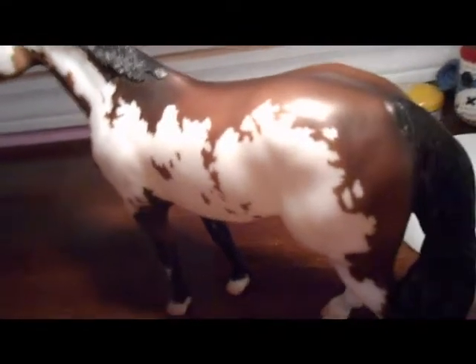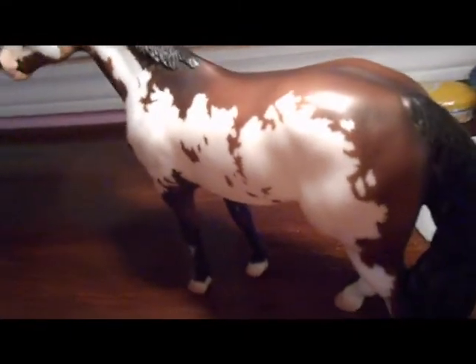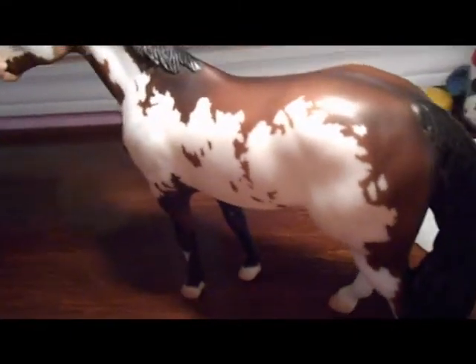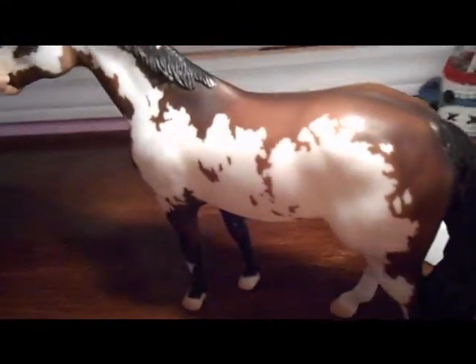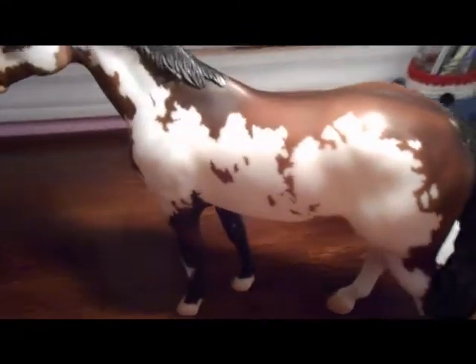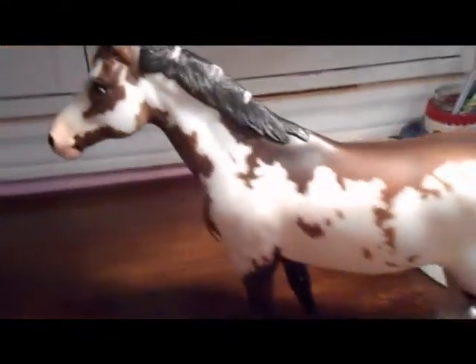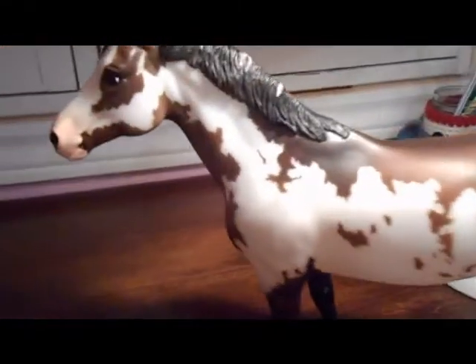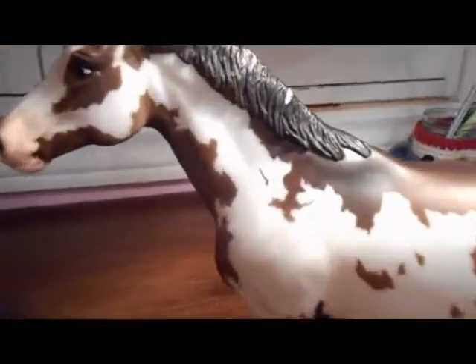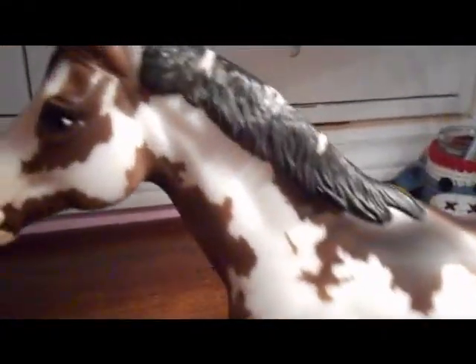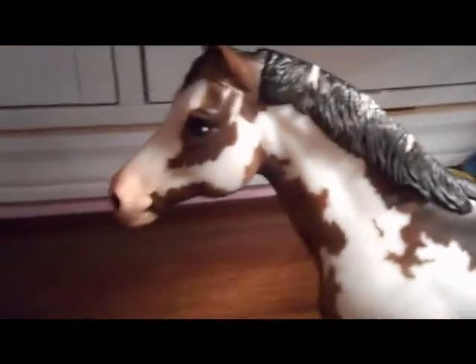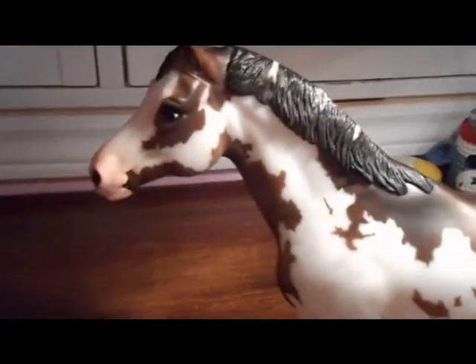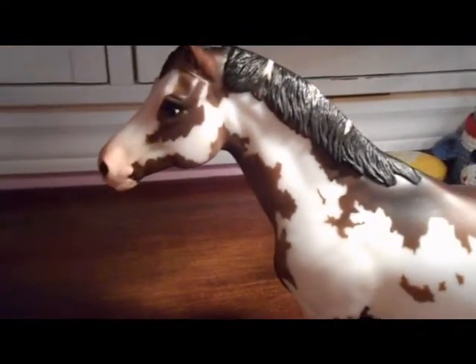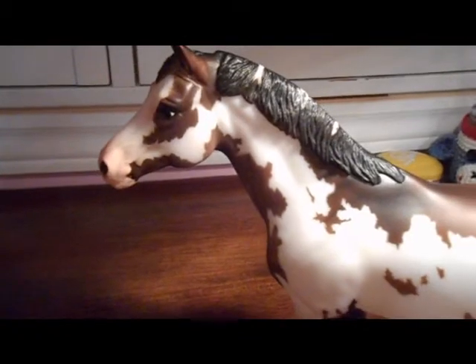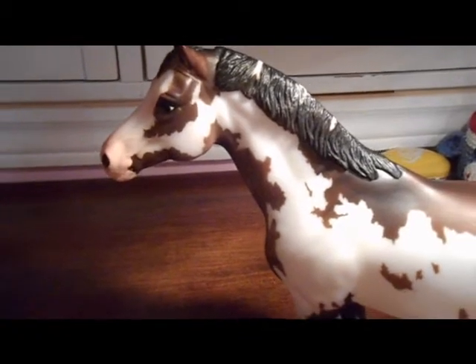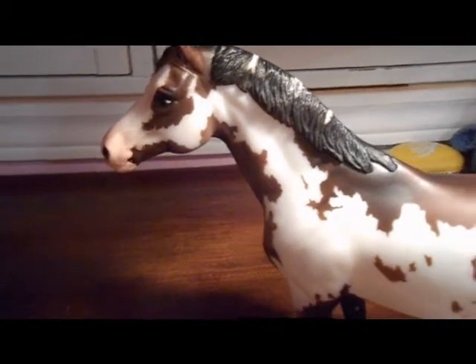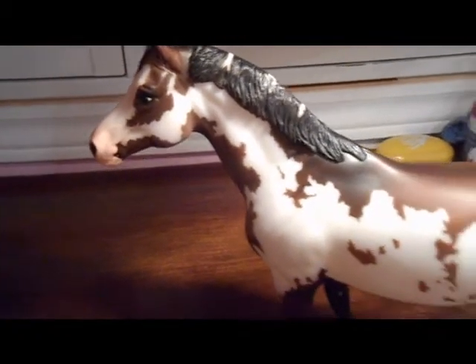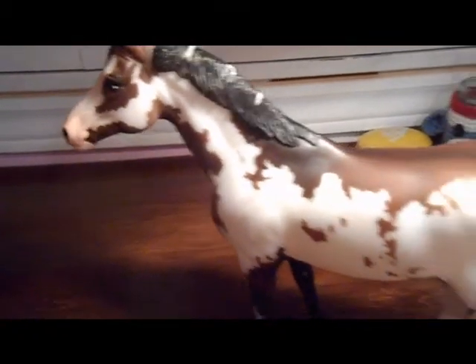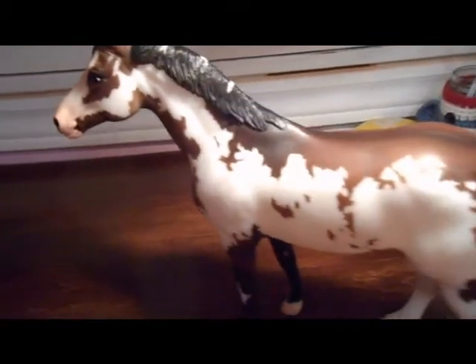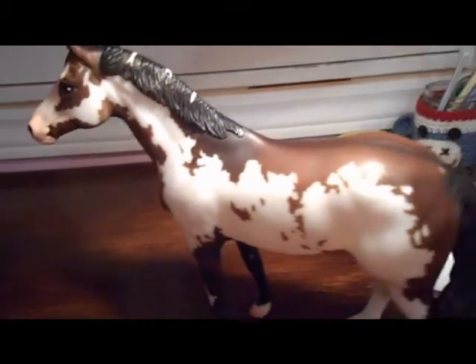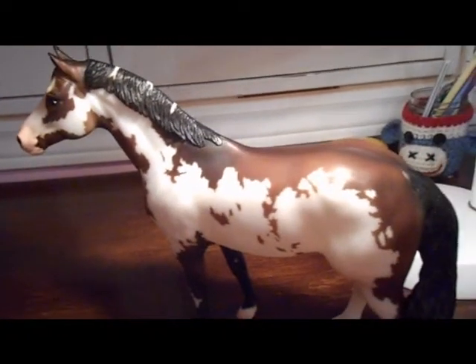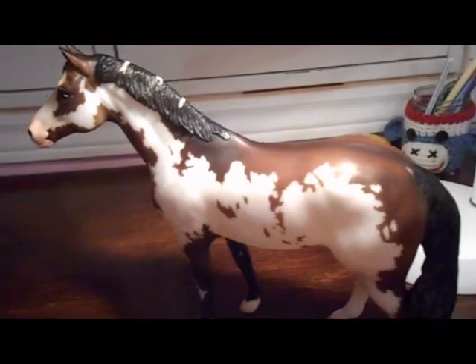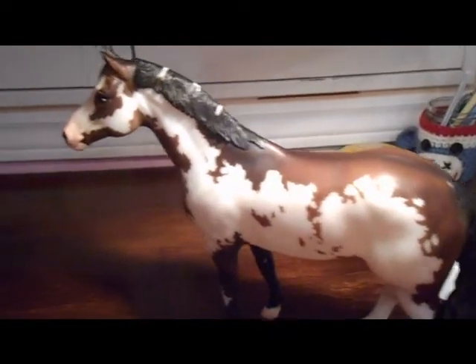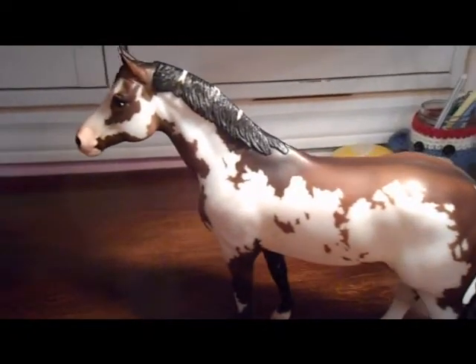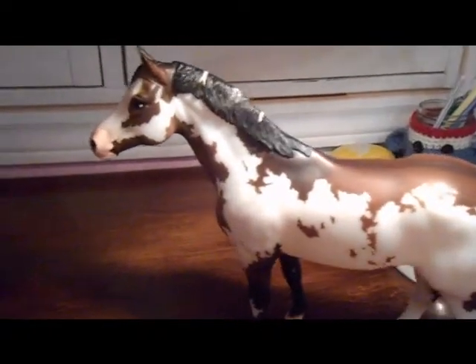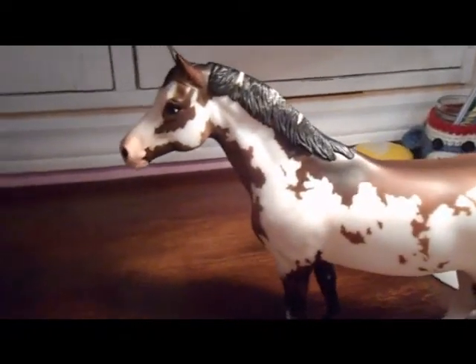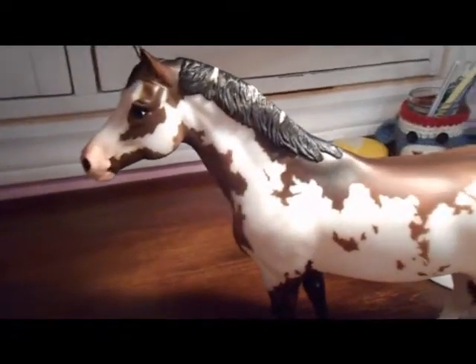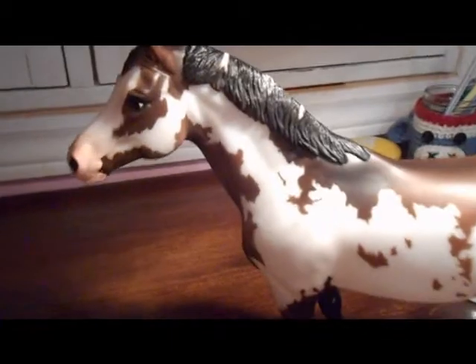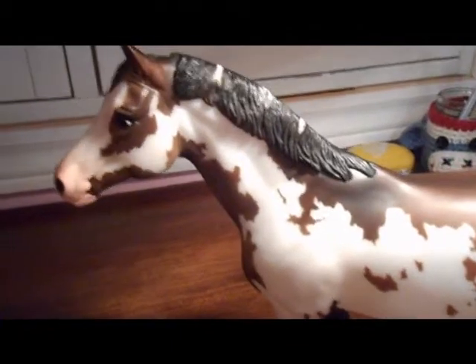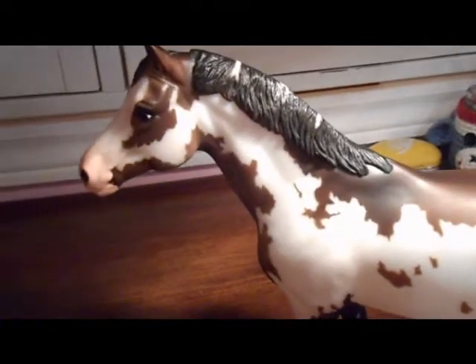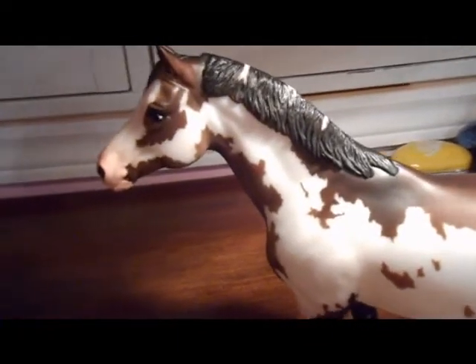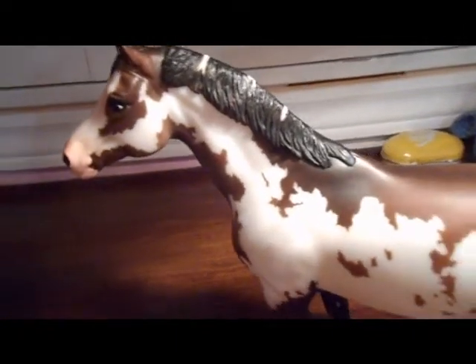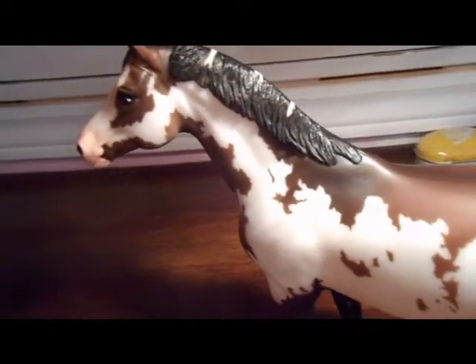Anyone who has a chance to buy him — he is a great deal. He is limited edition, so he won't be out there long. In fact, he is going to start disappearing now since 2014.